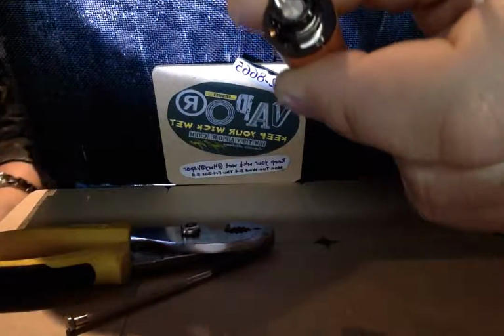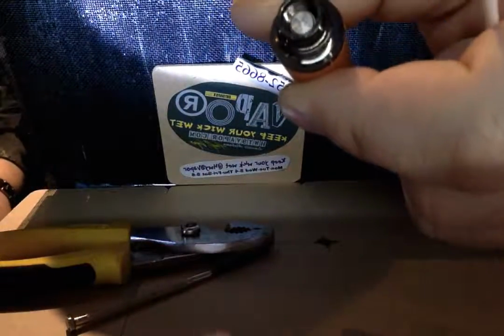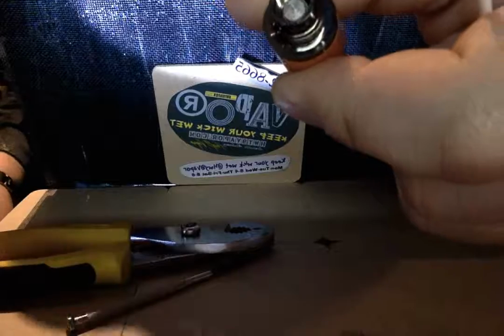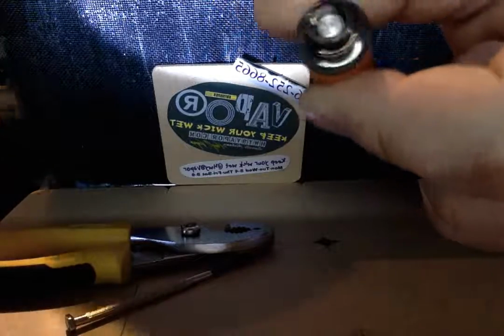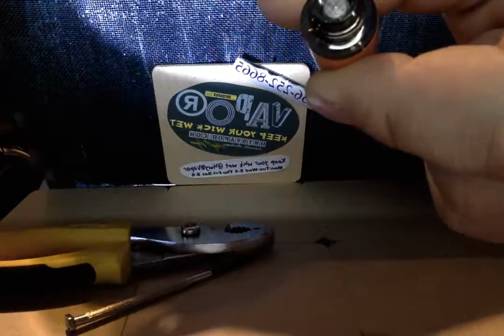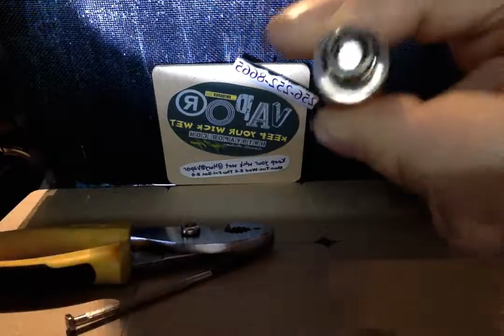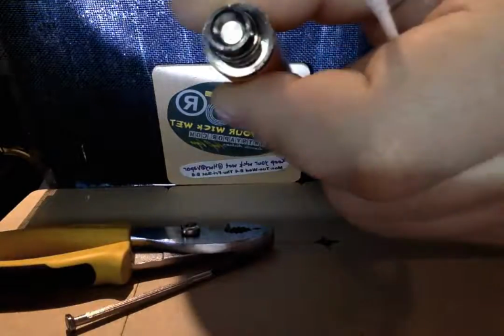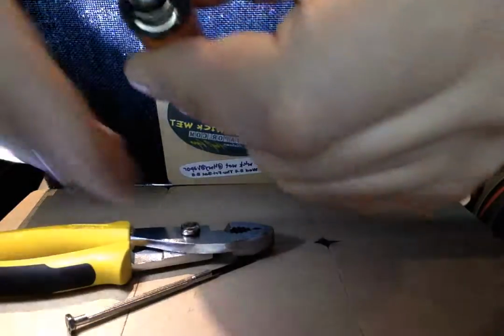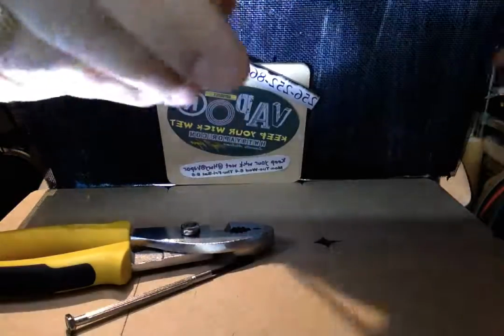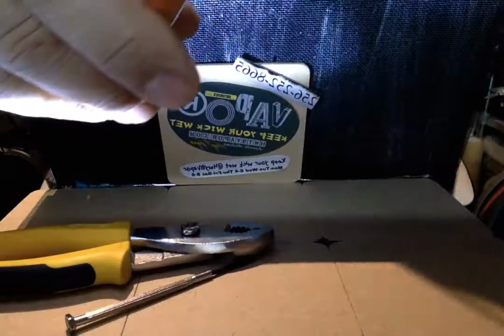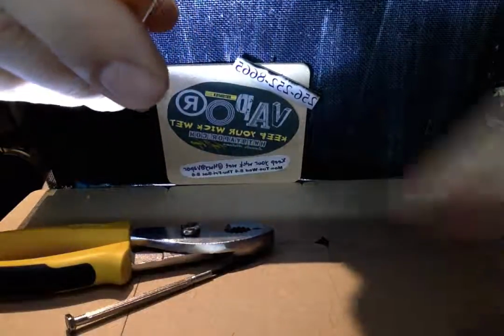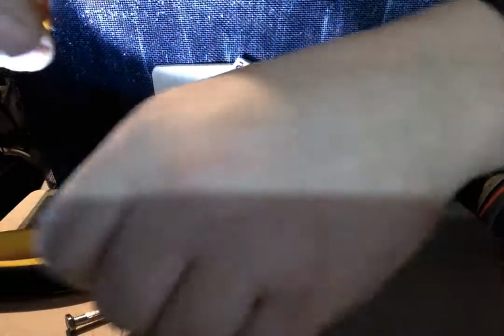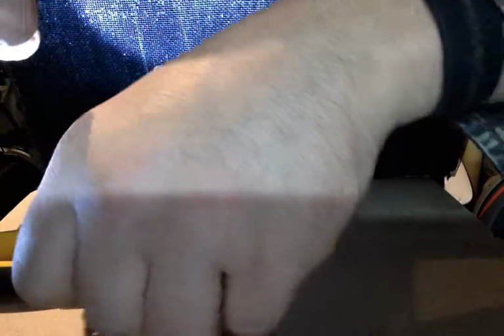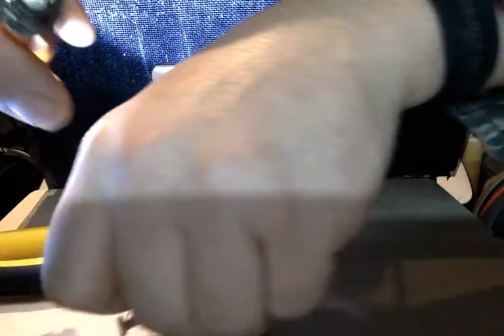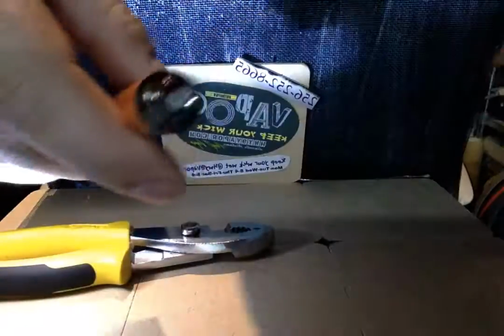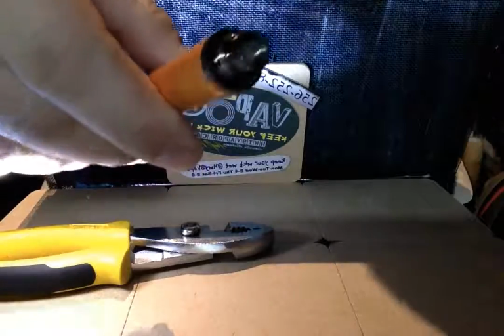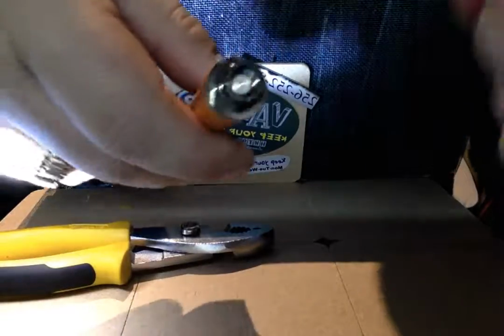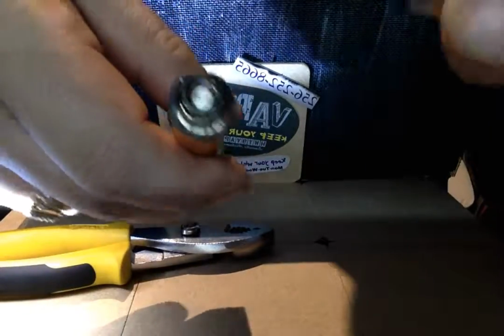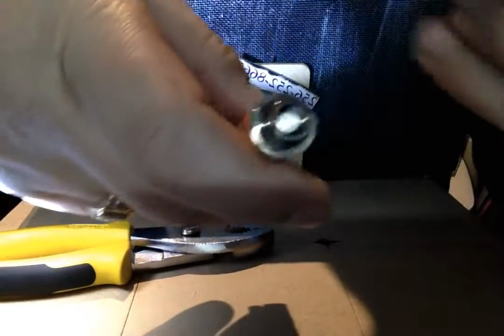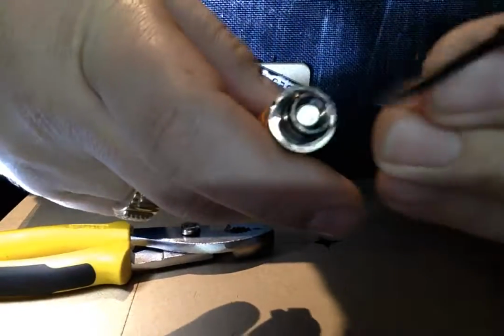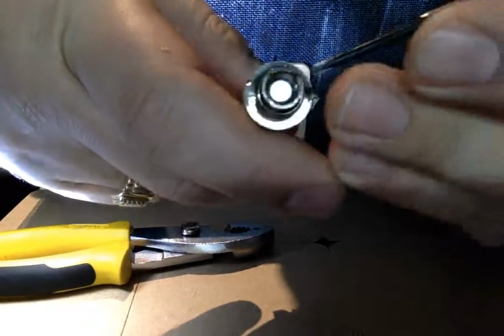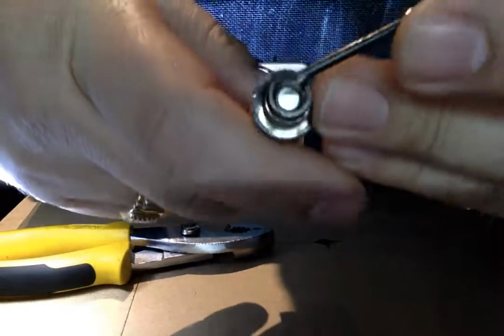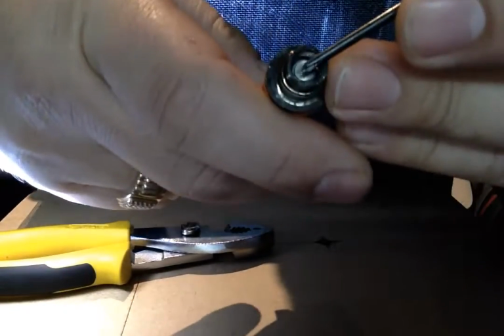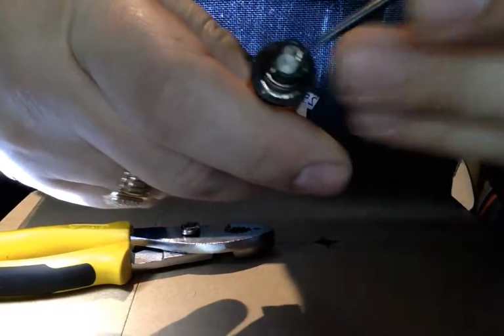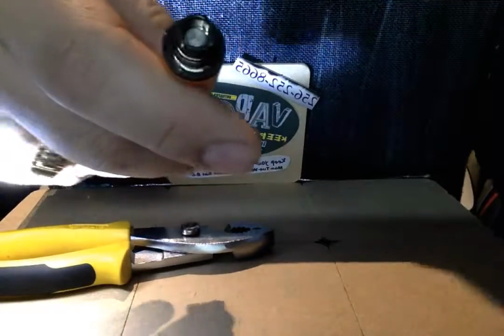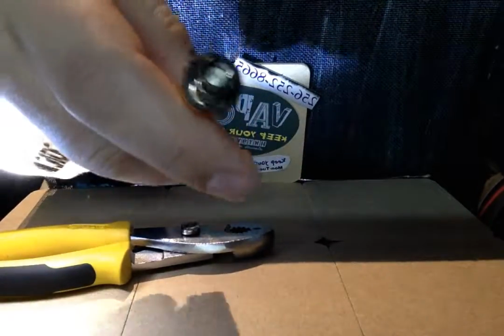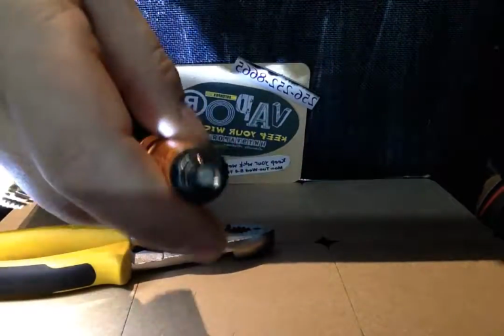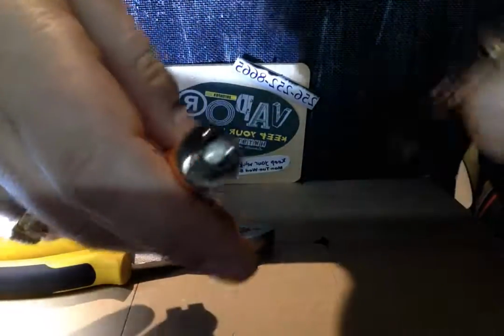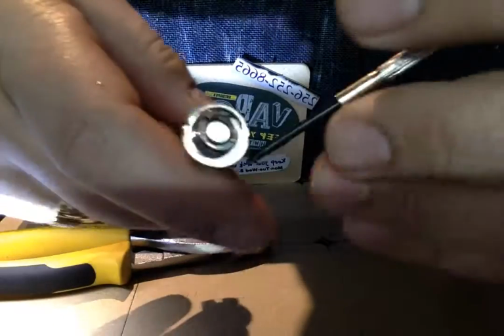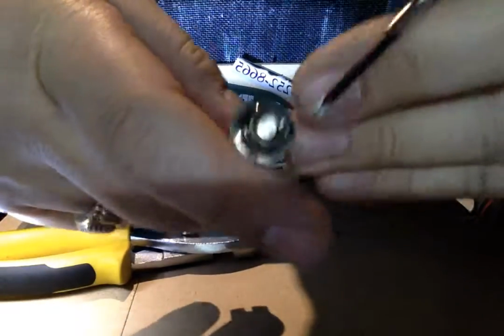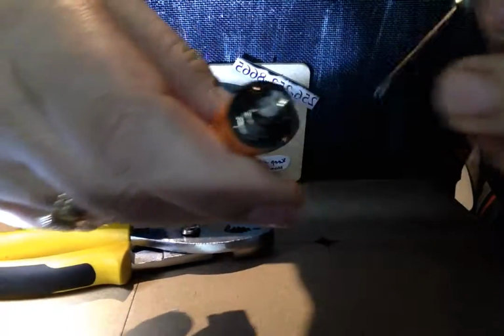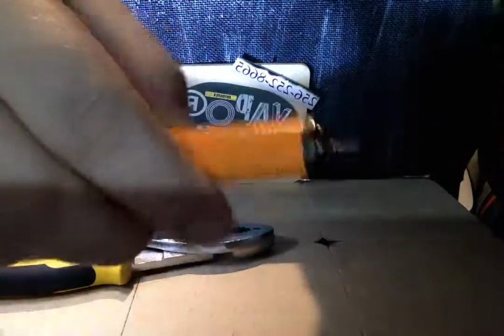You just wipe that out because you really don't want anything in between your connection. But now I'm going to show you why watered-down juices are not a good idea and are very dangerous. So if we look at this battery, I'm going to help you understand how this works.